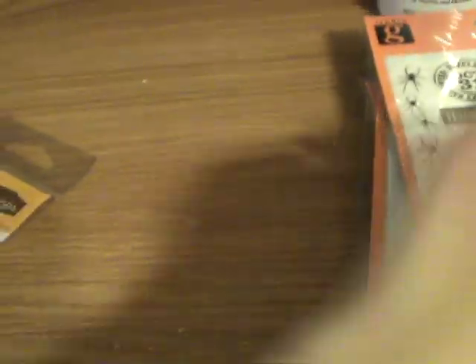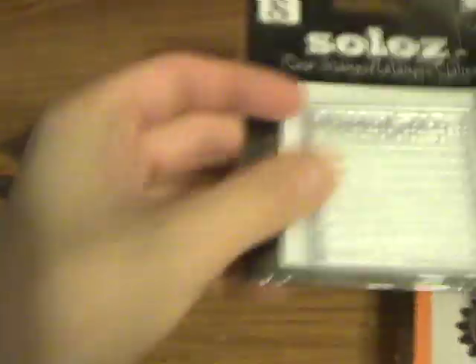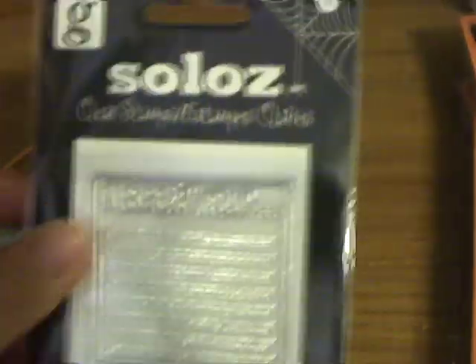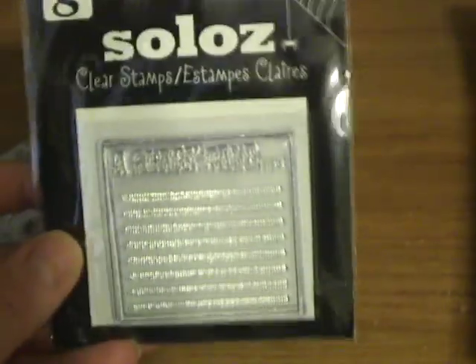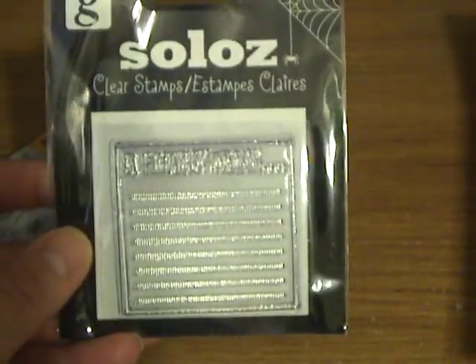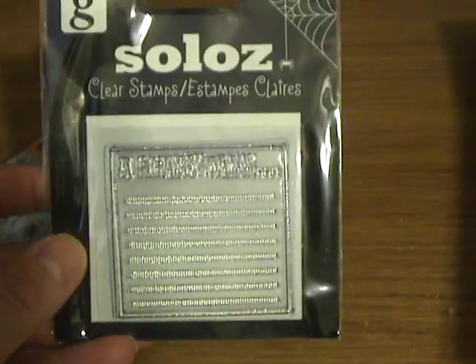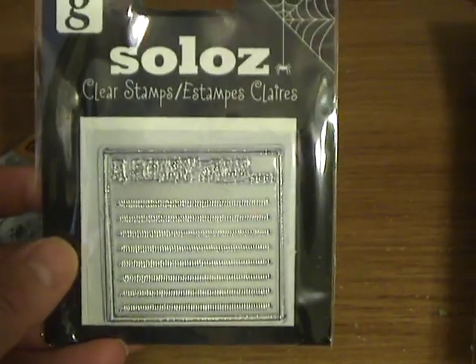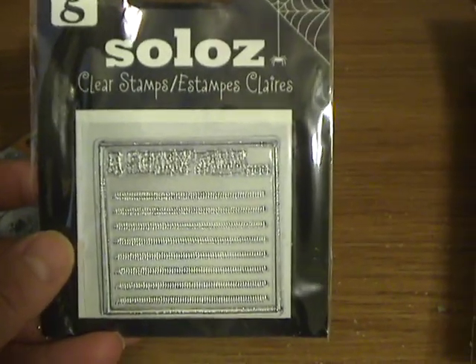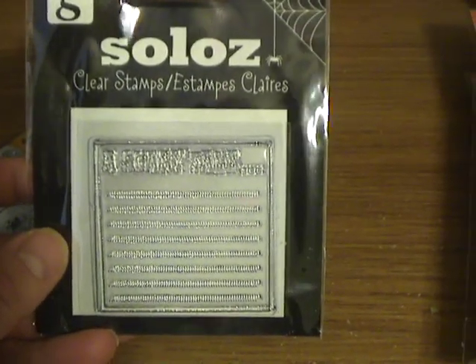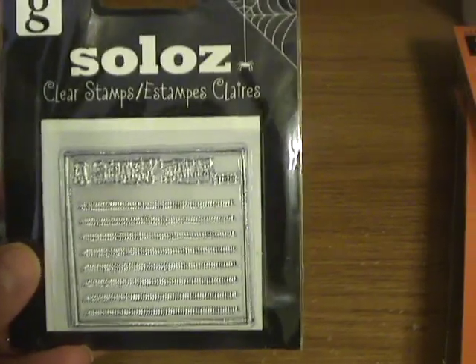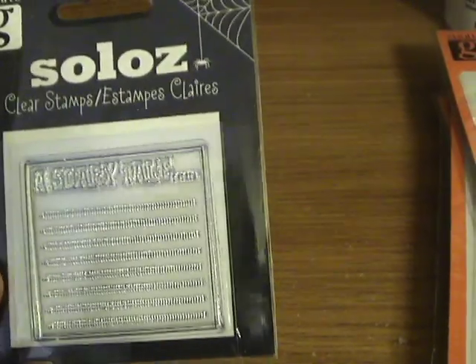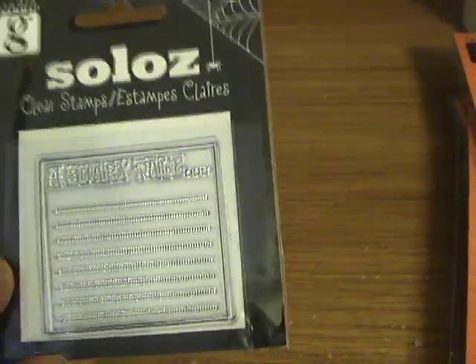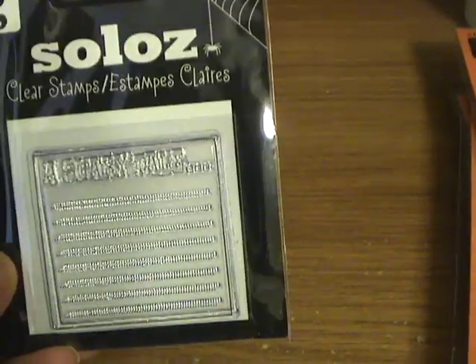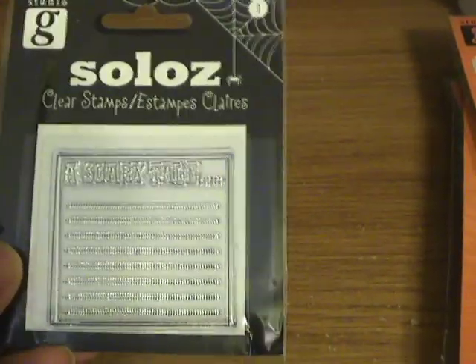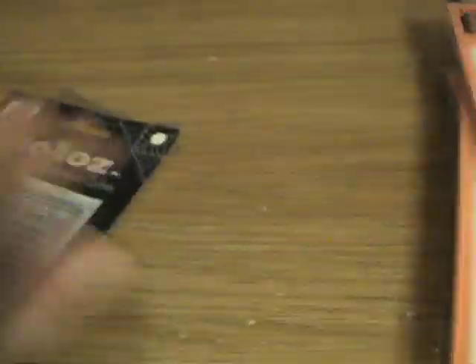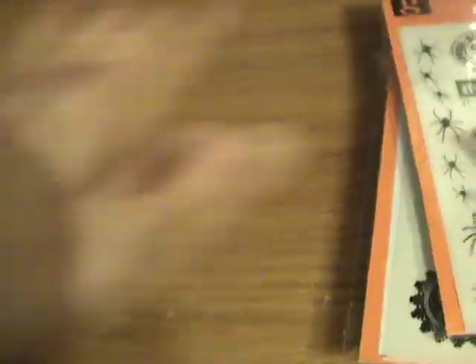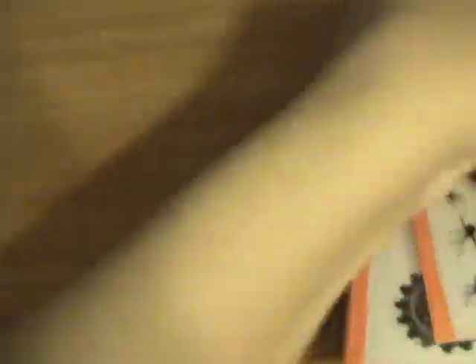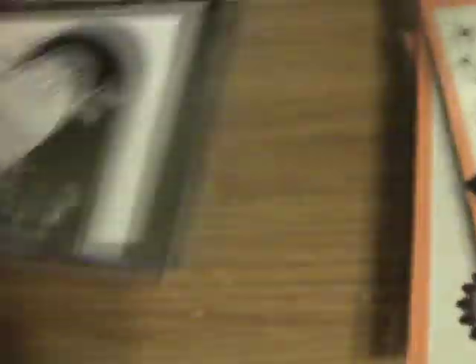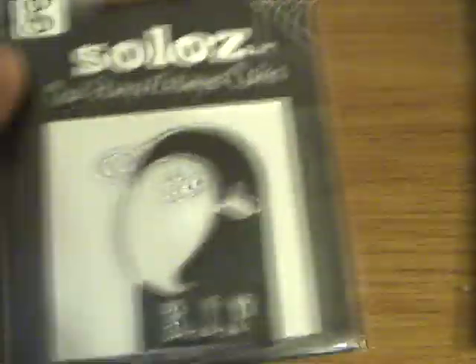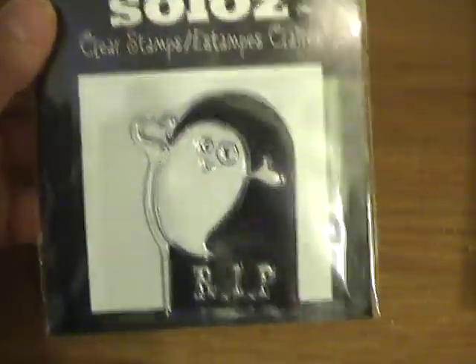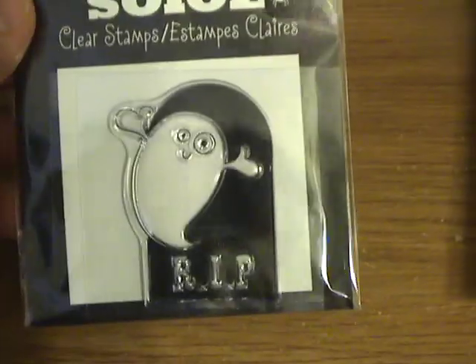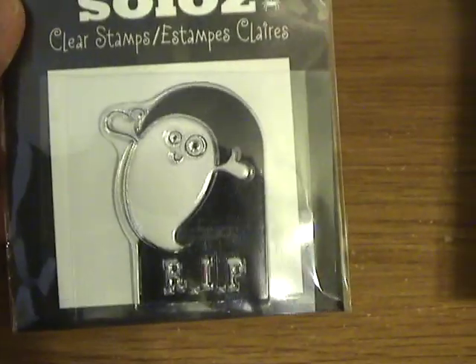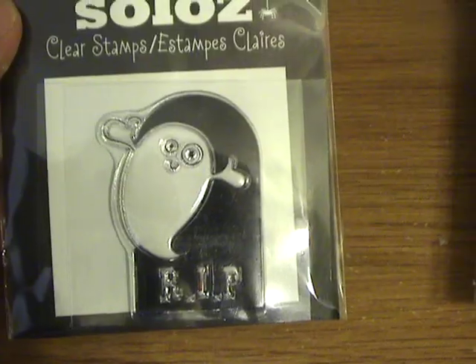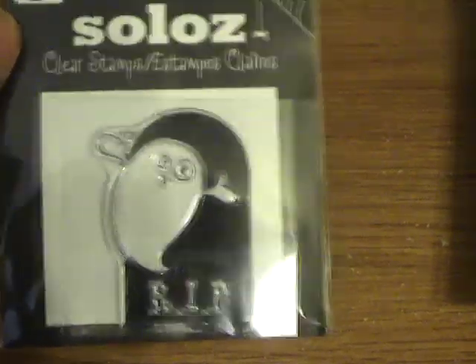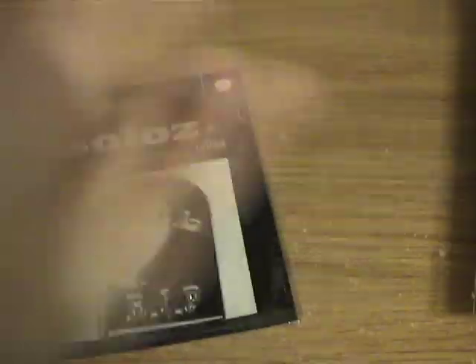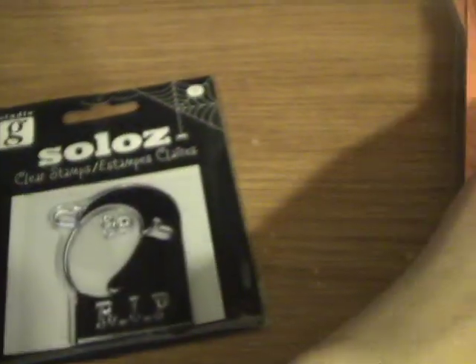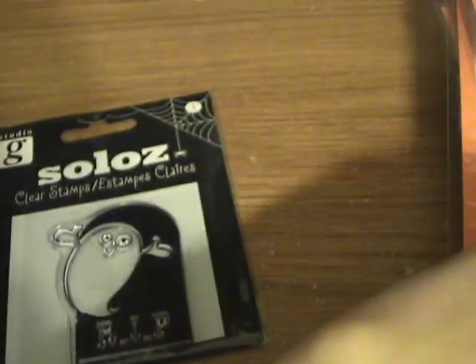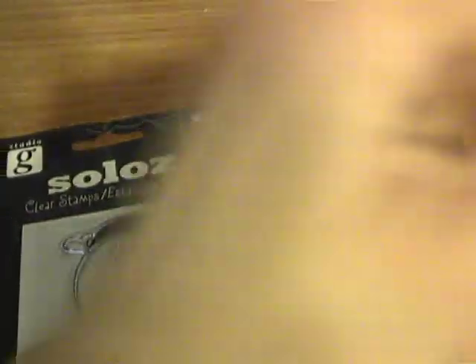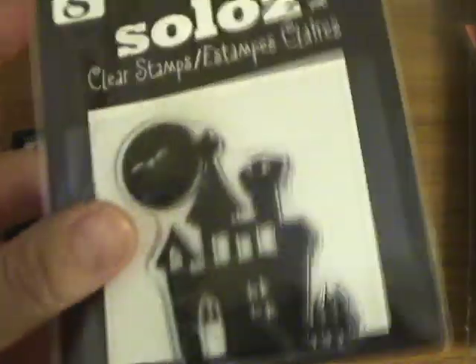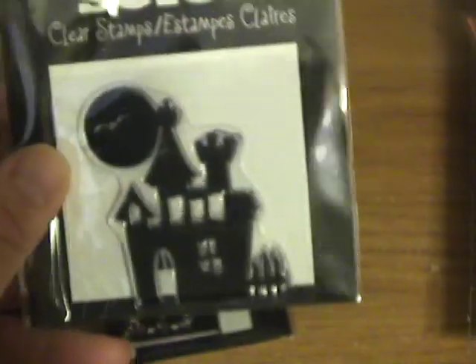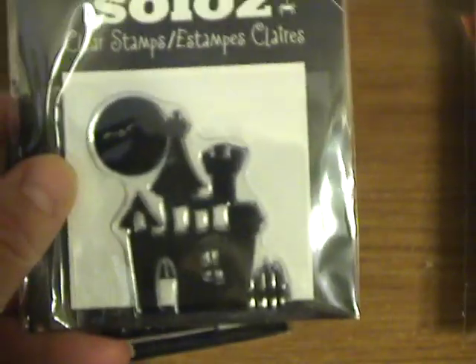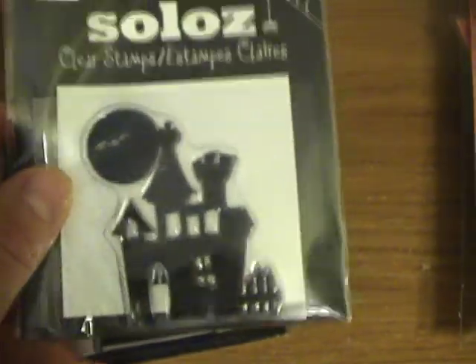And then I got some fun Halloween stuff. There's this, which is a scary tale. And then this one. And this one.